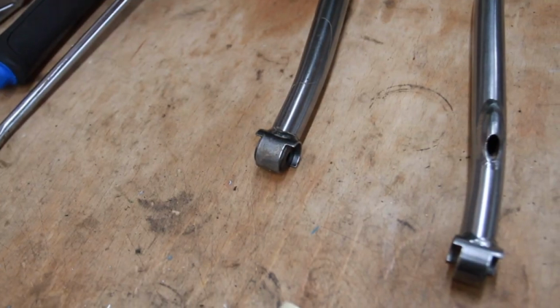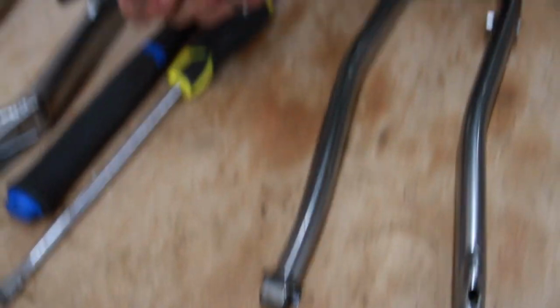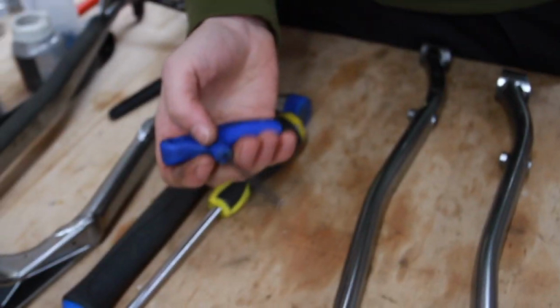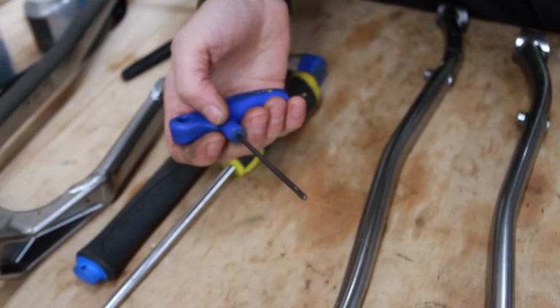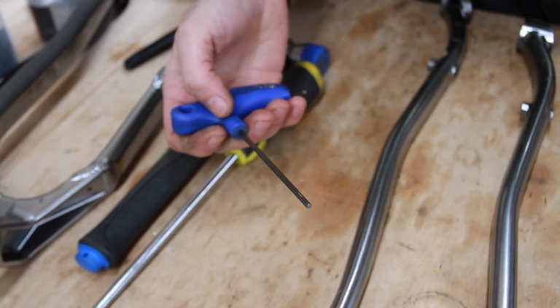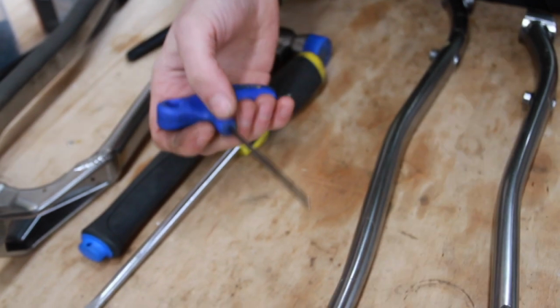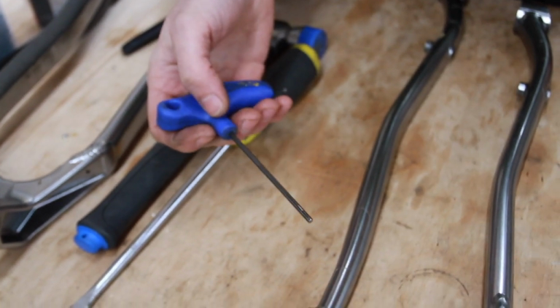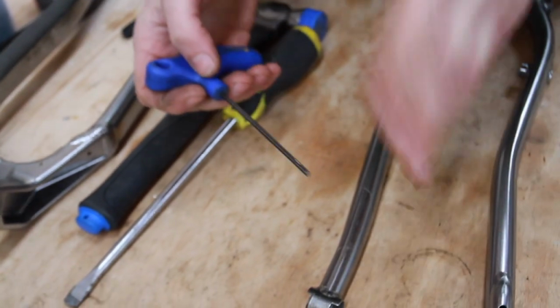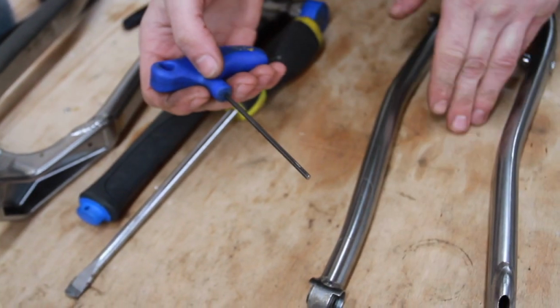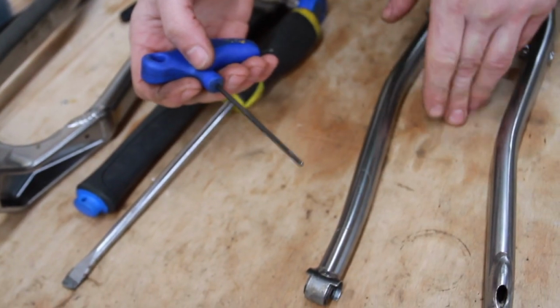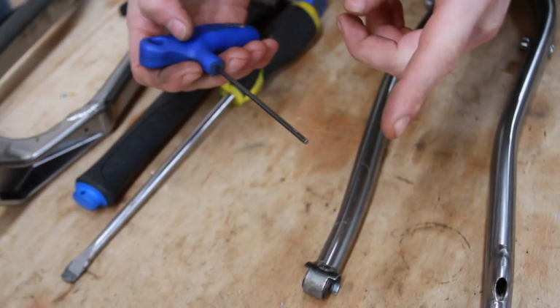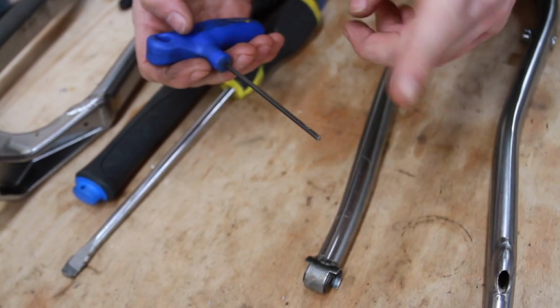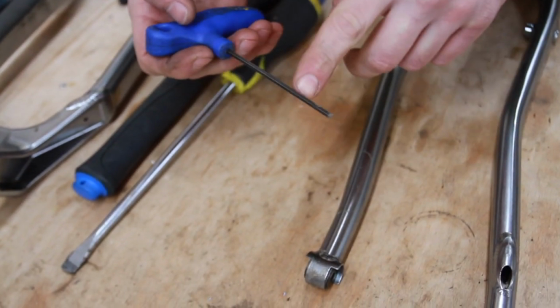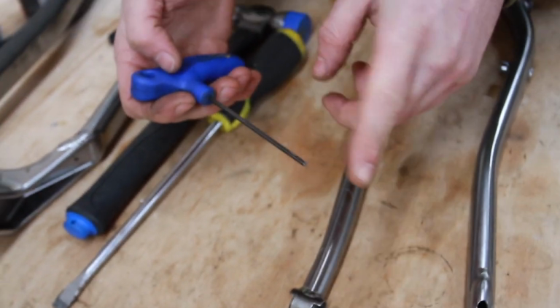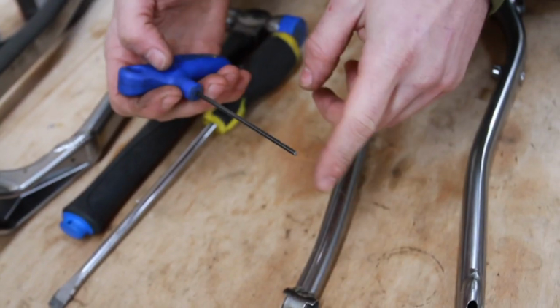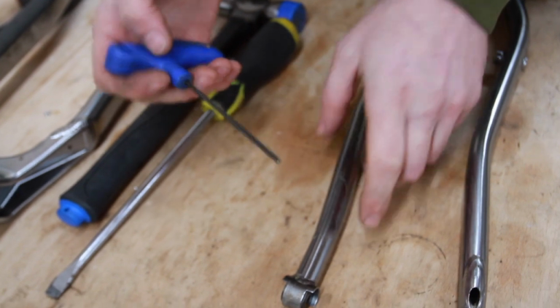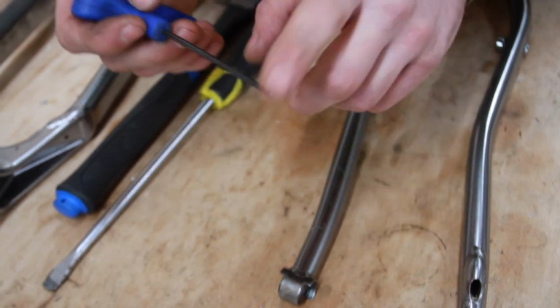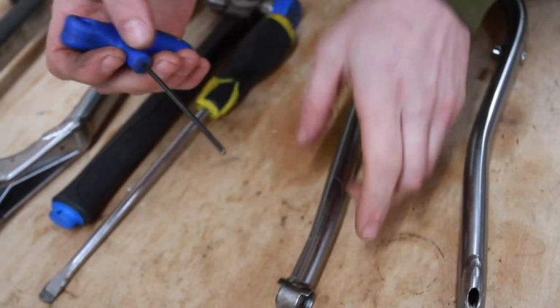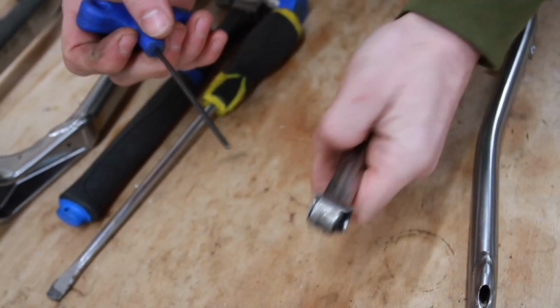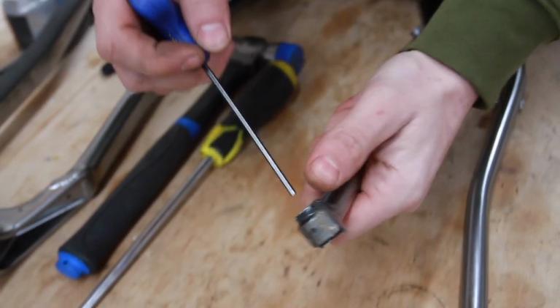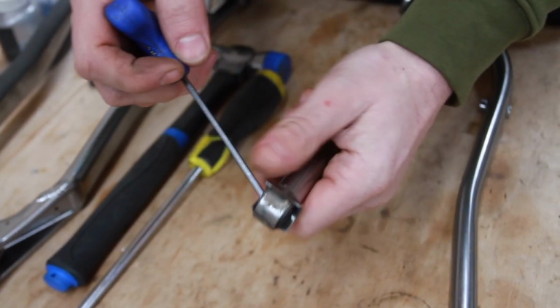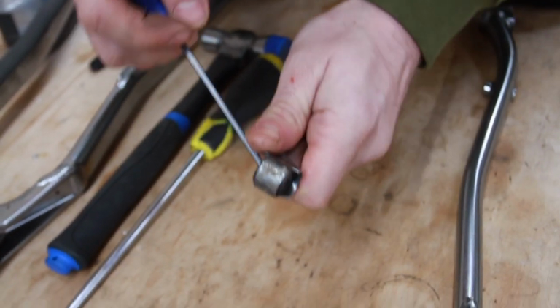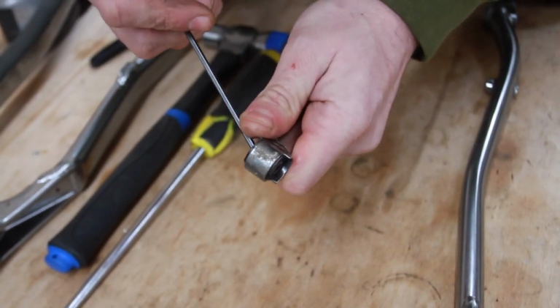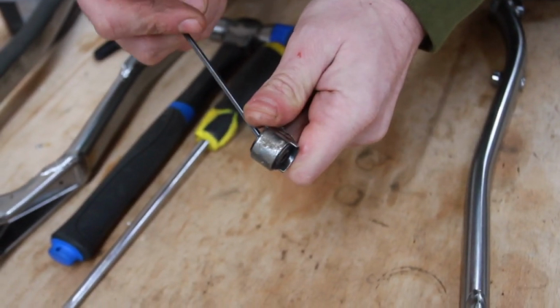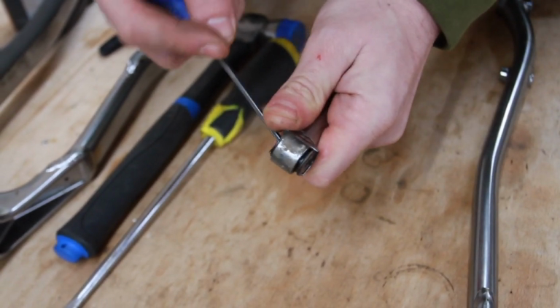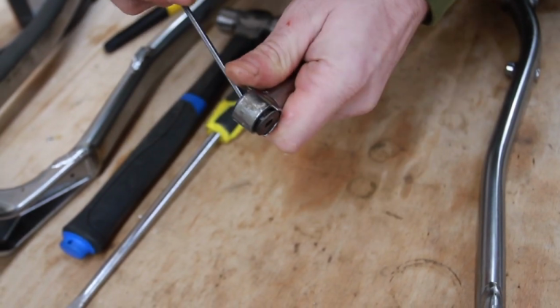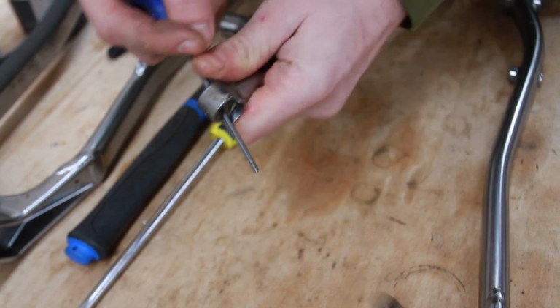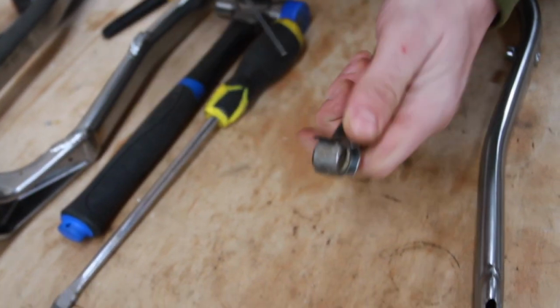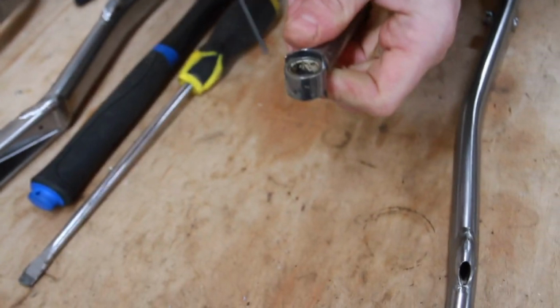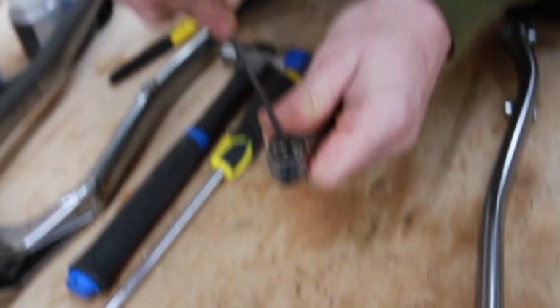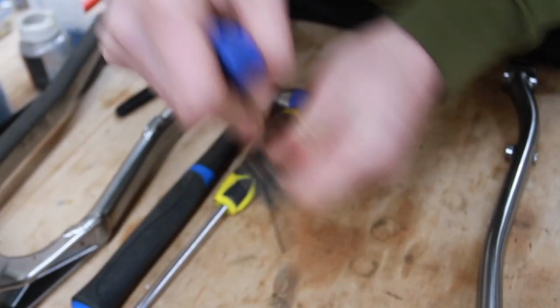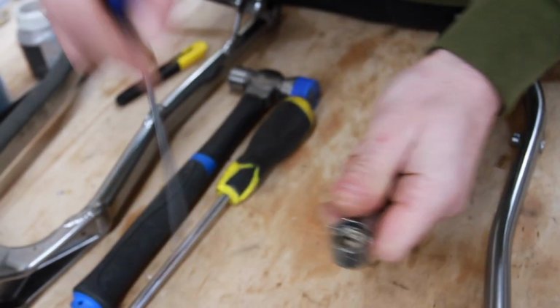If you have something thin to push it out with — a small screwdriver, a flat-bladed screwdriver, or a small allen key with a flat end, not a ball end — you can catch on that little edge and then just push them out. Once you've got one out, it's dead easy to get the other one out.